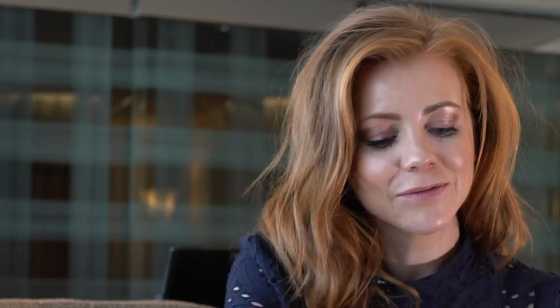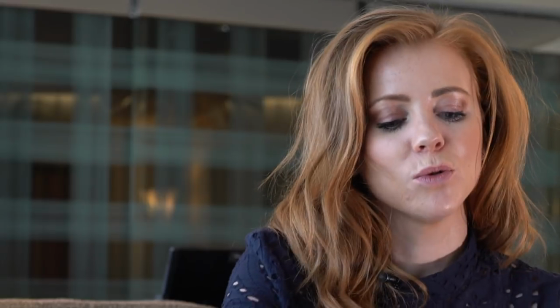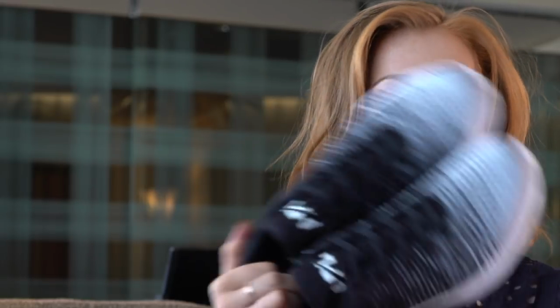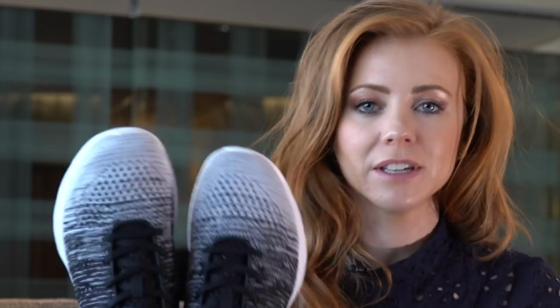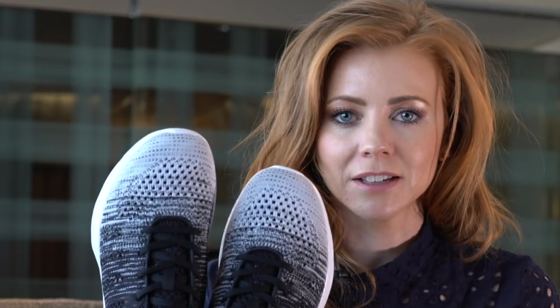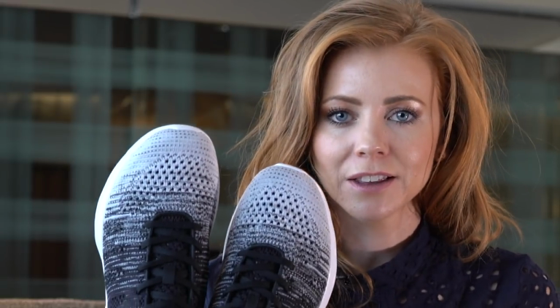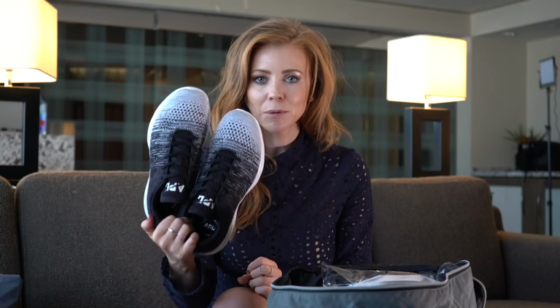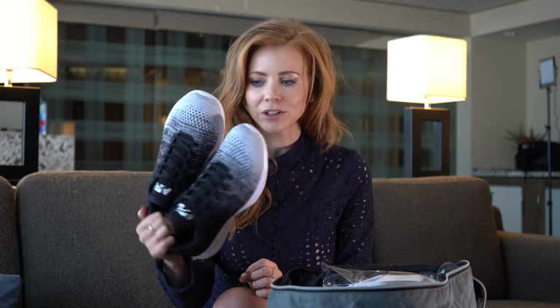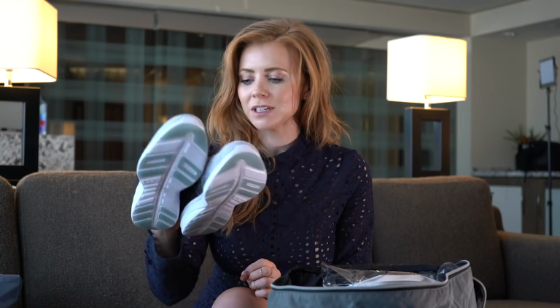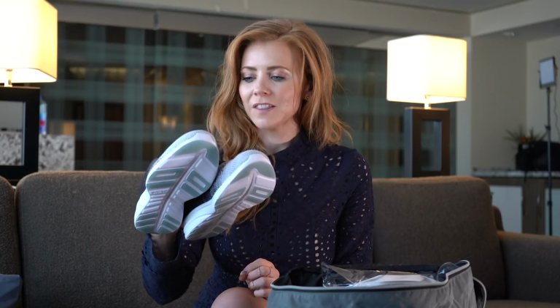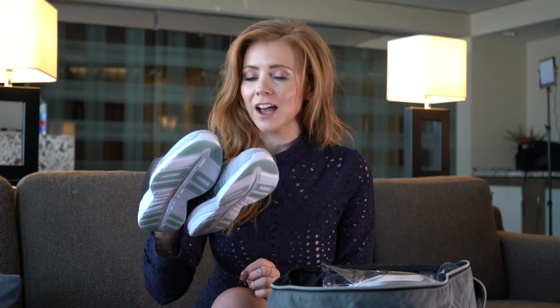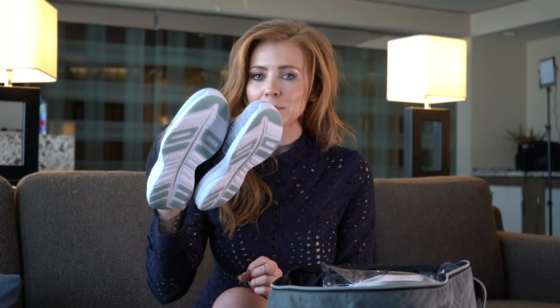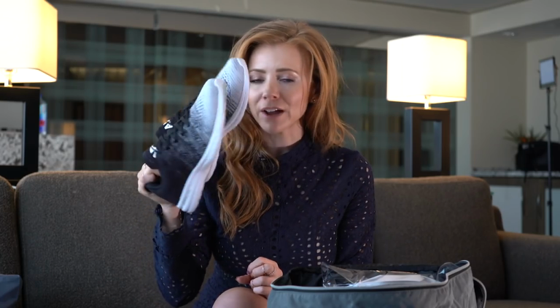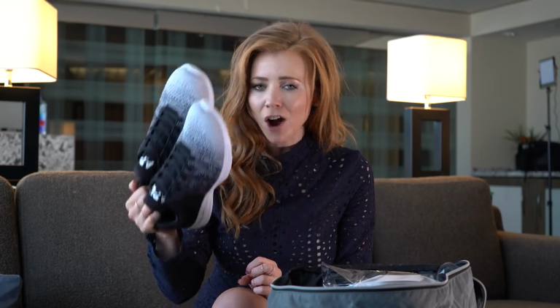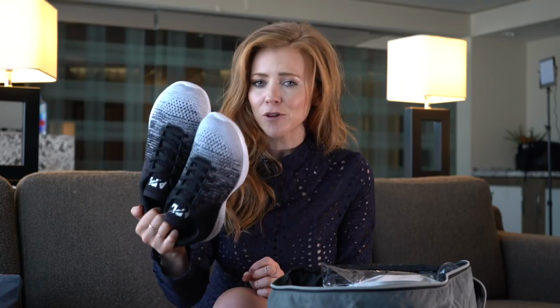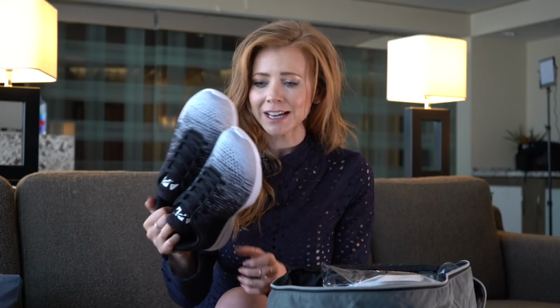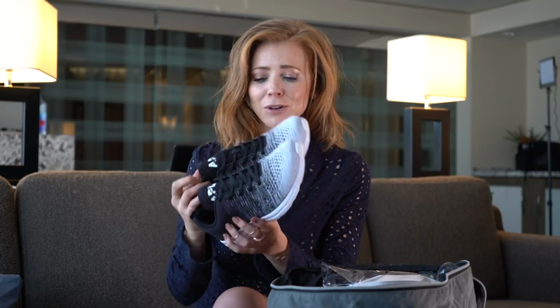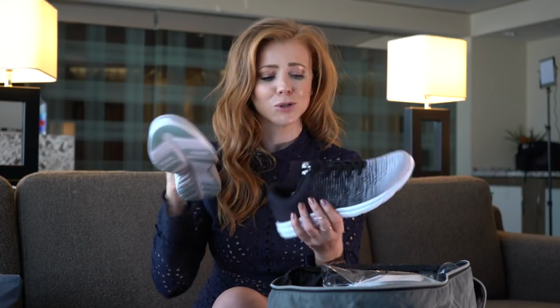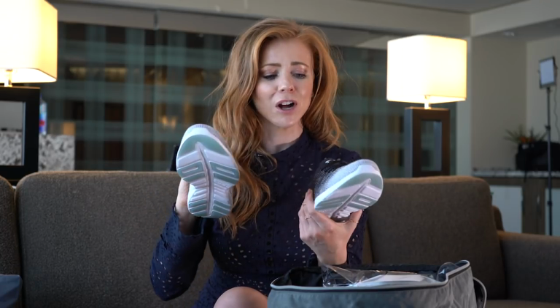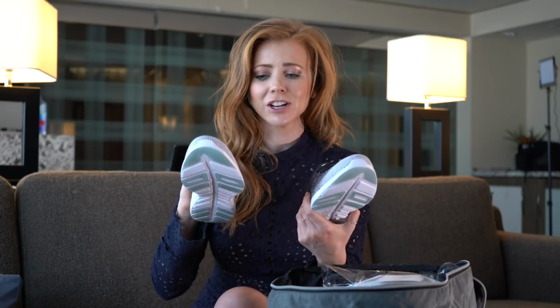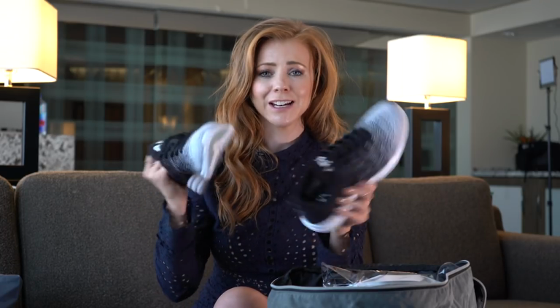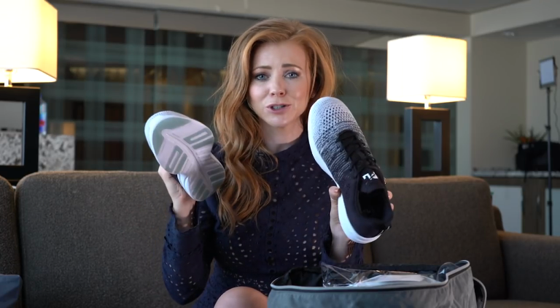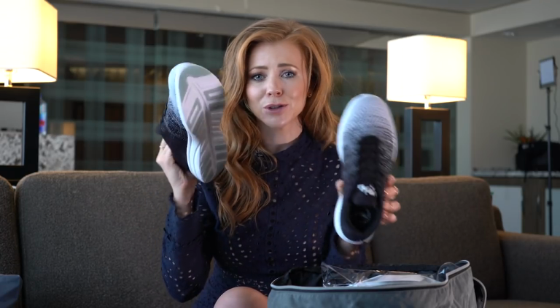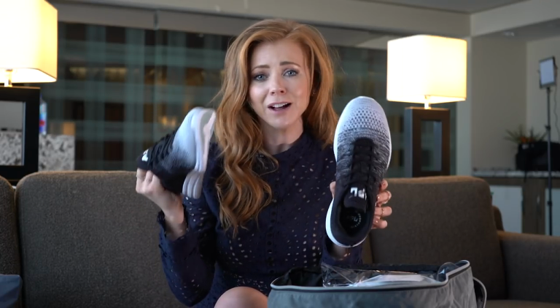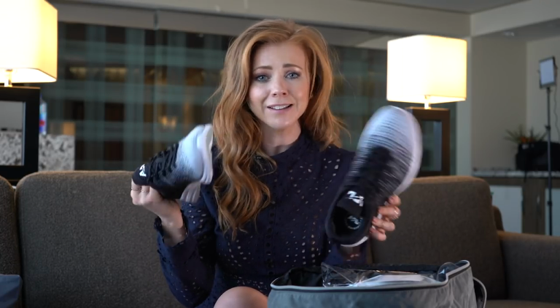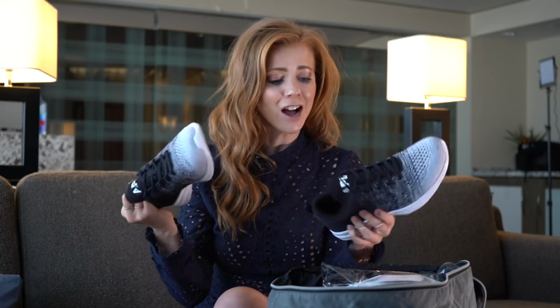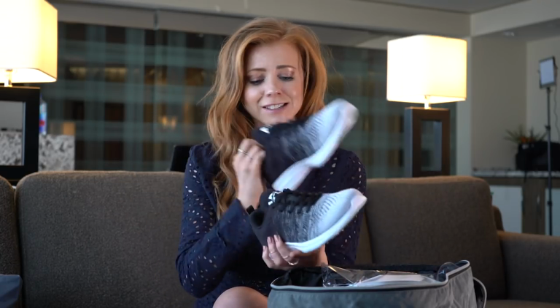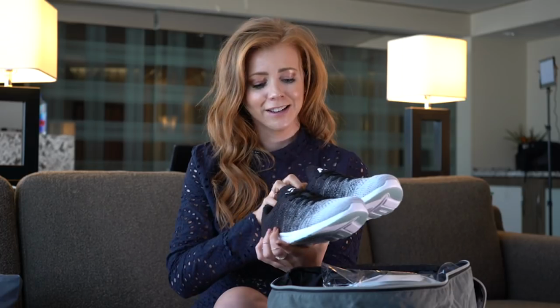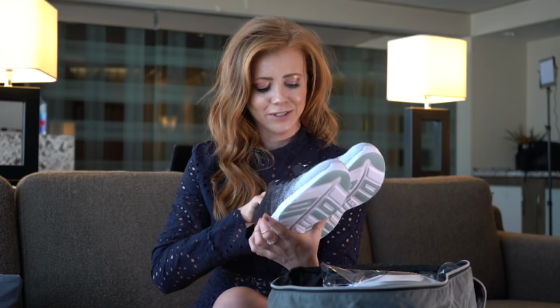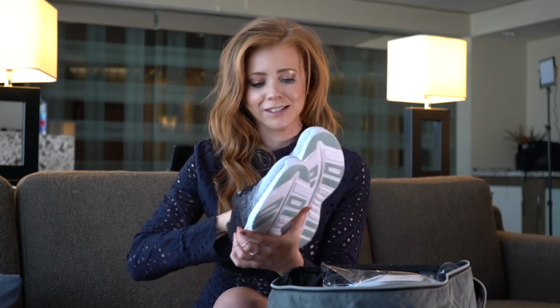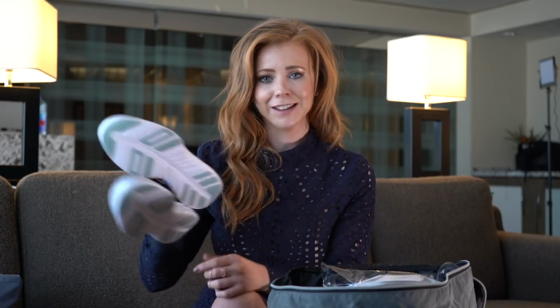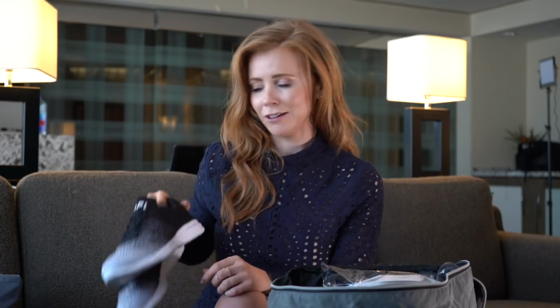Oh, I love these sneakers — Athletic Propulsion Labs. These are high-performance sneakers but they're also super stylish, and everyone got to choose their own color and size. Thanks, APL!